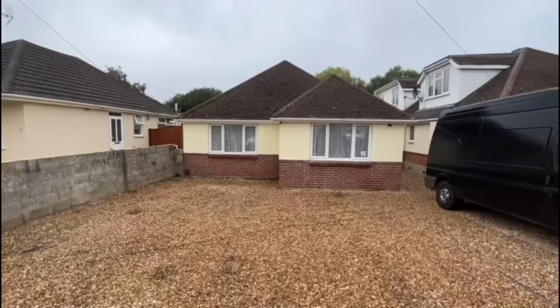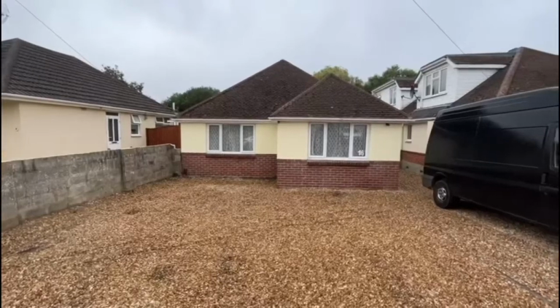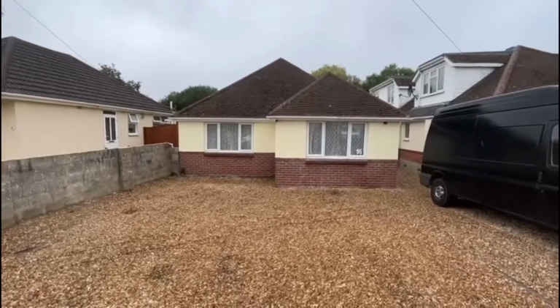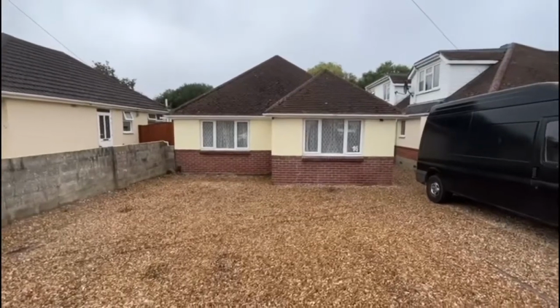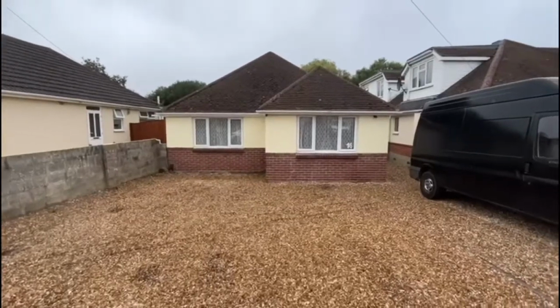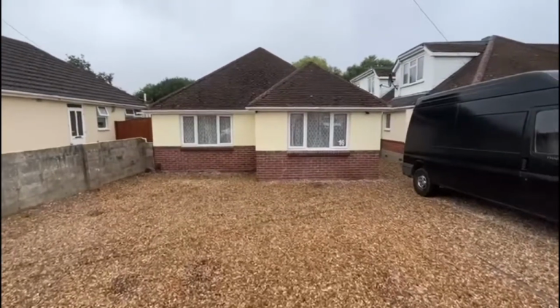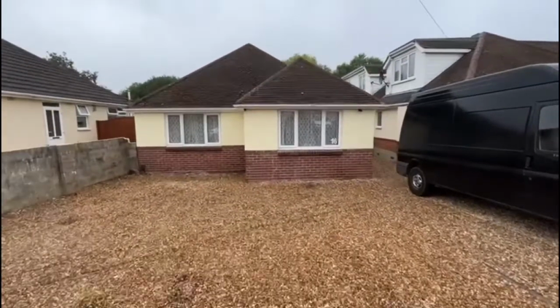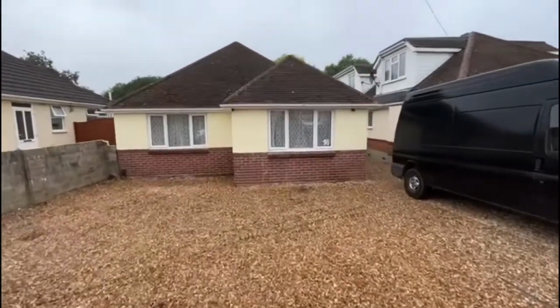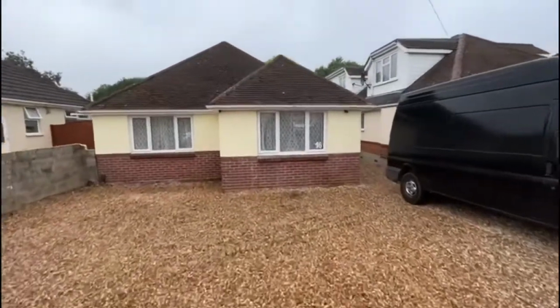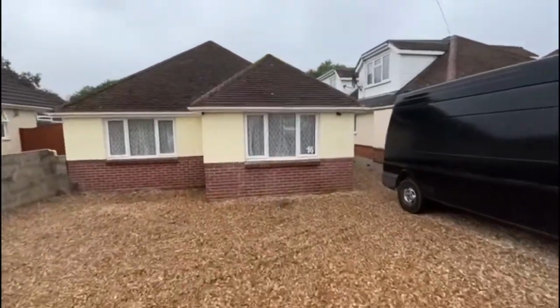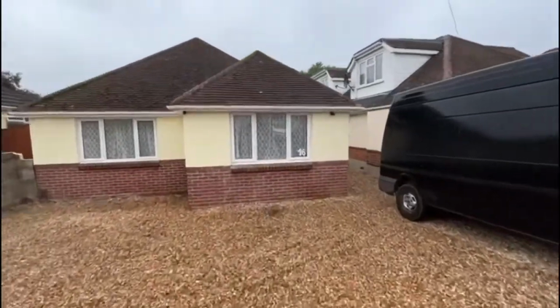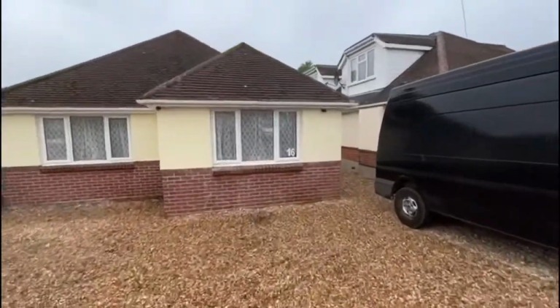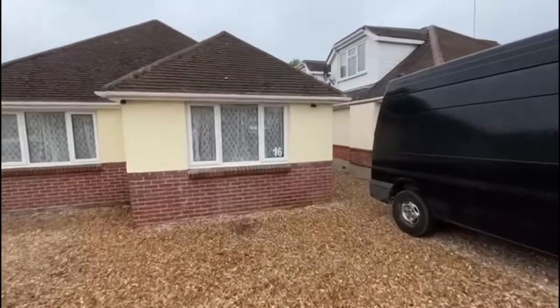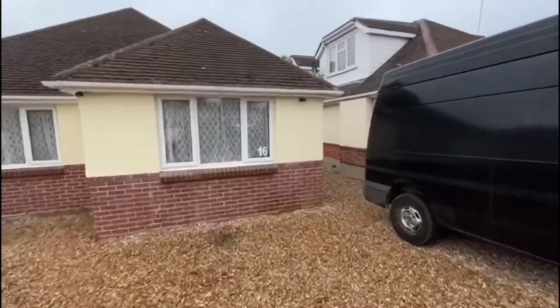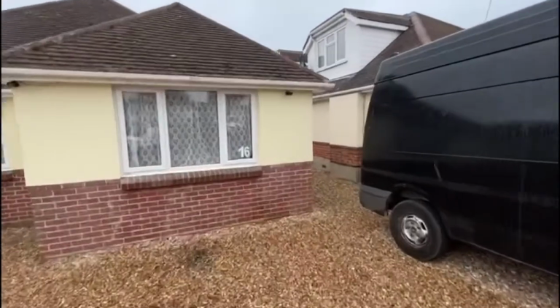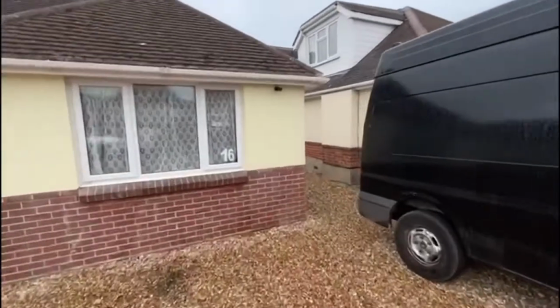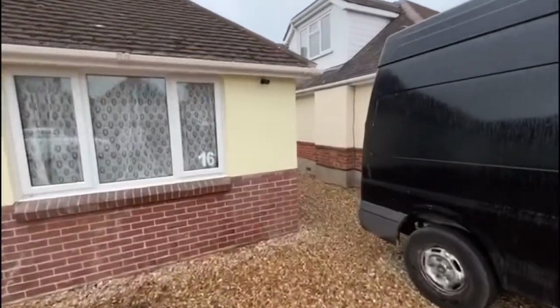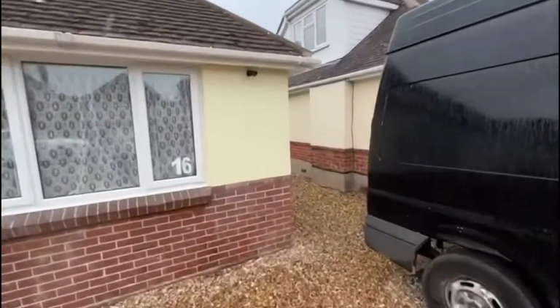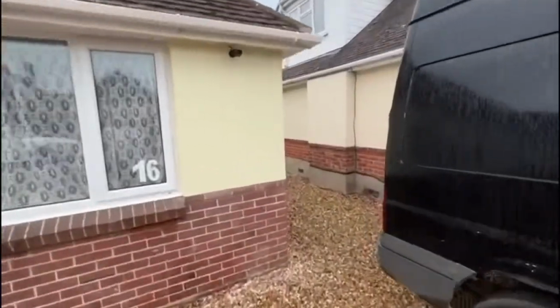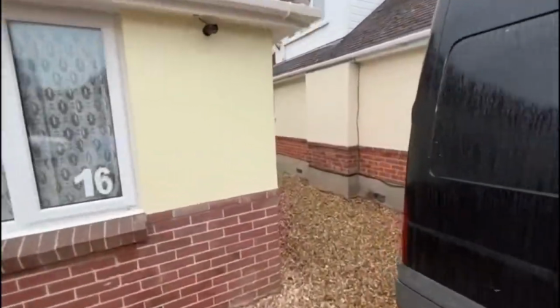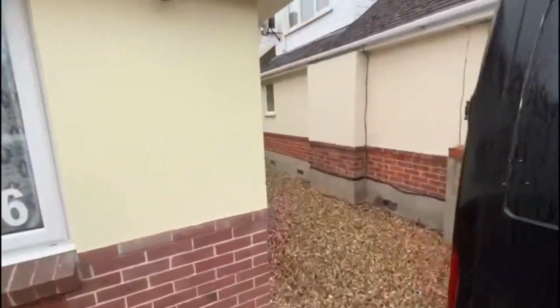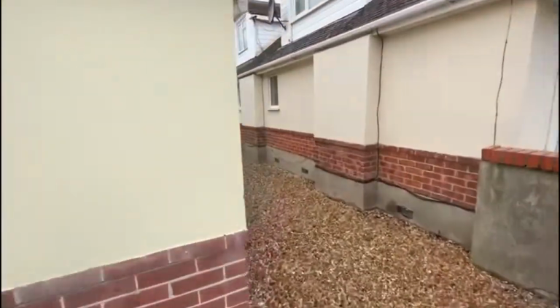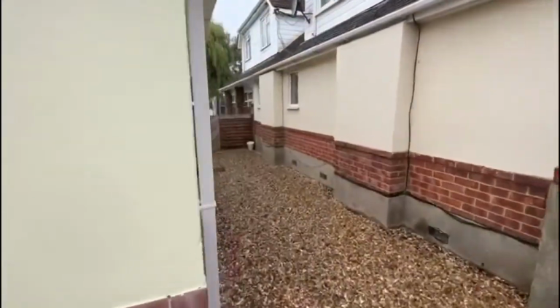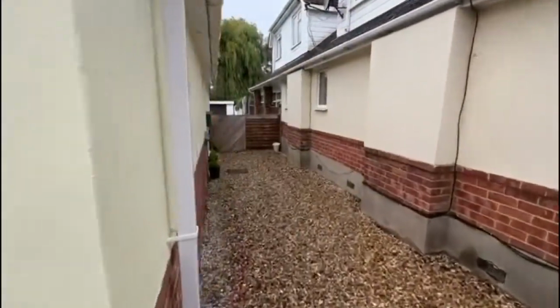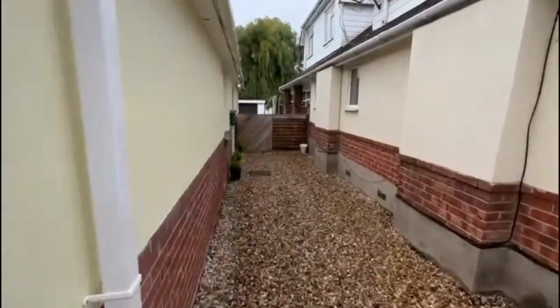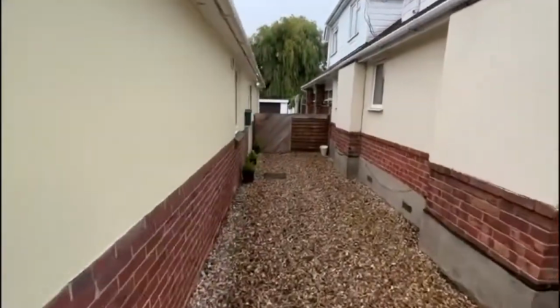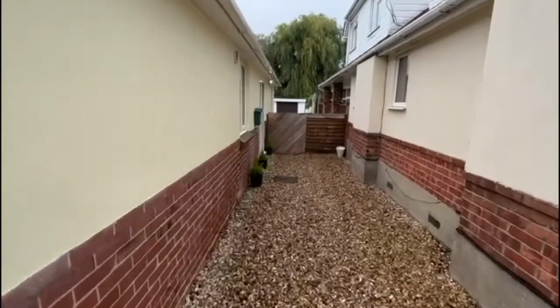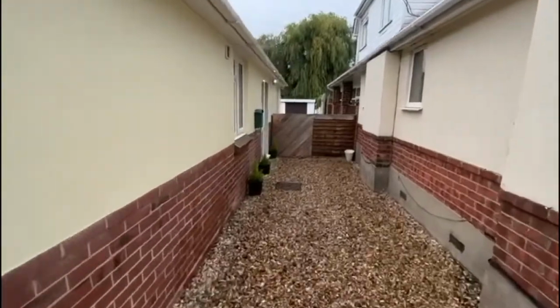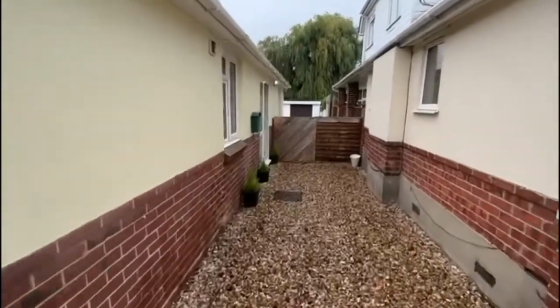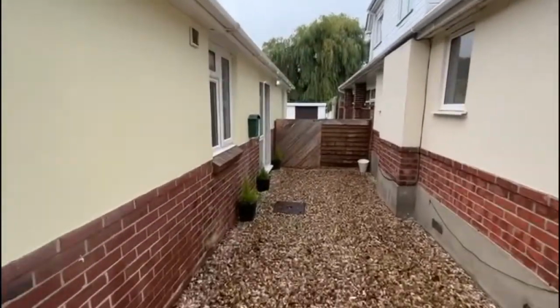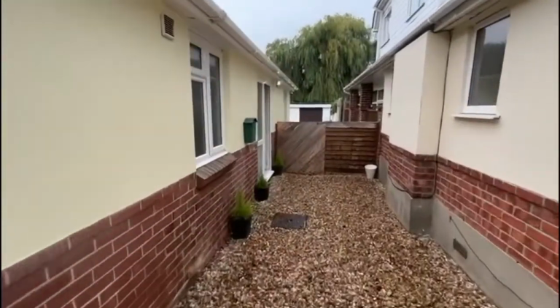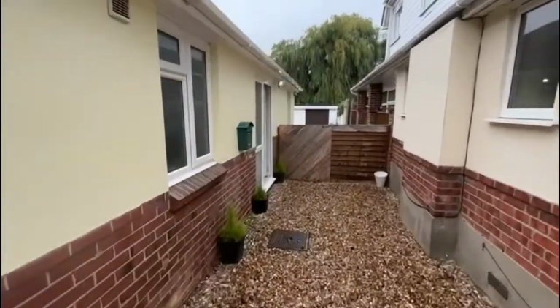Hi guys, it's Terry from Thacker and Revitt. Today we are in Oakdale and we have a detached bungalow available for sale, which we're just going to walk you through now. Great location — coming down the driveway, we lead to the front door.